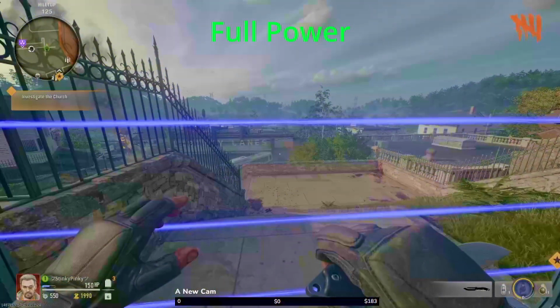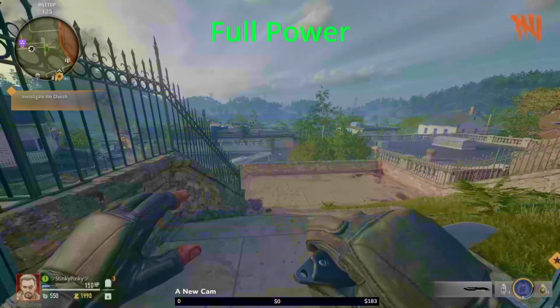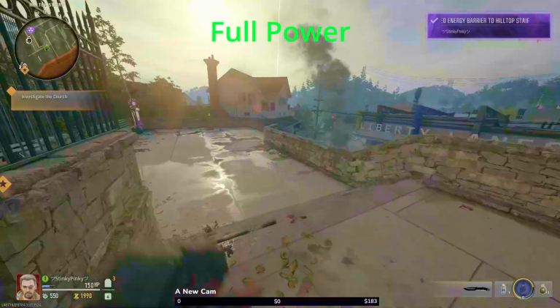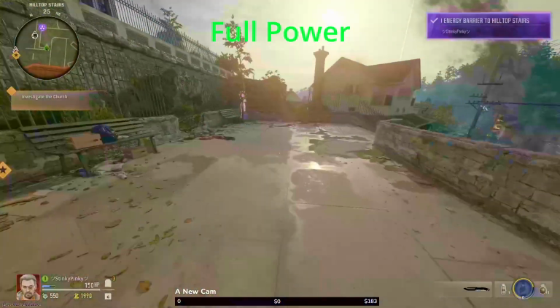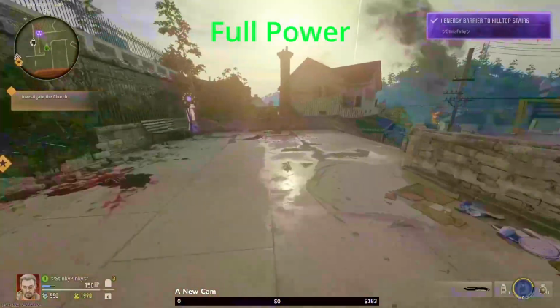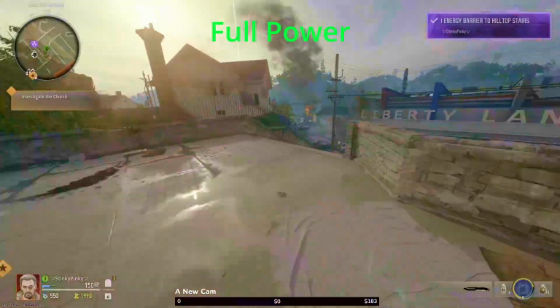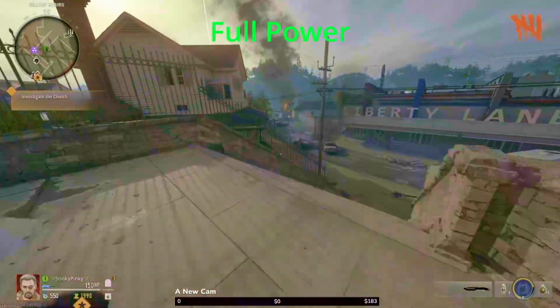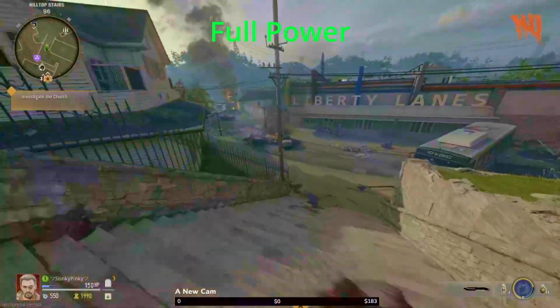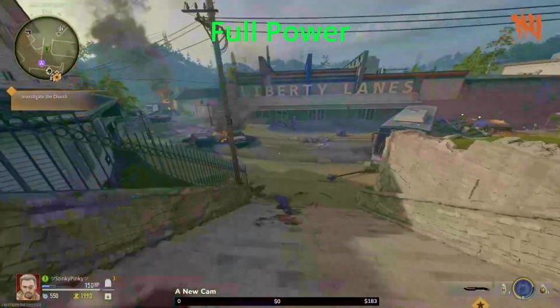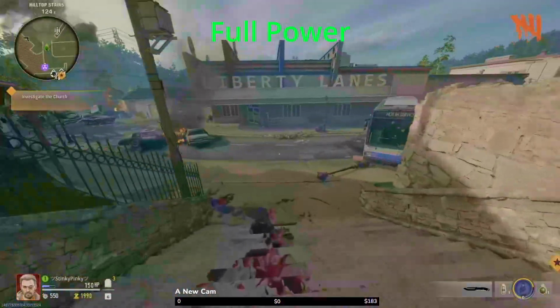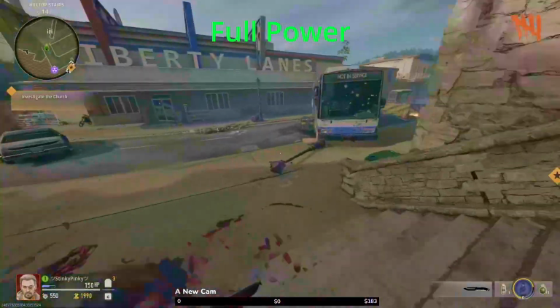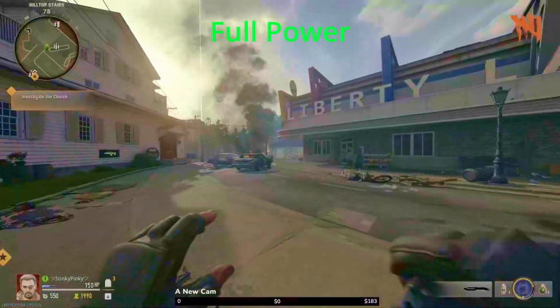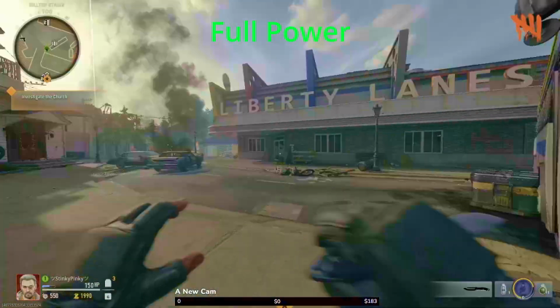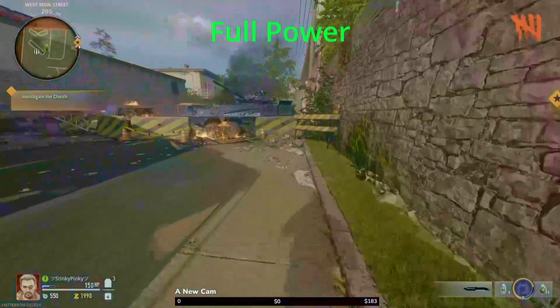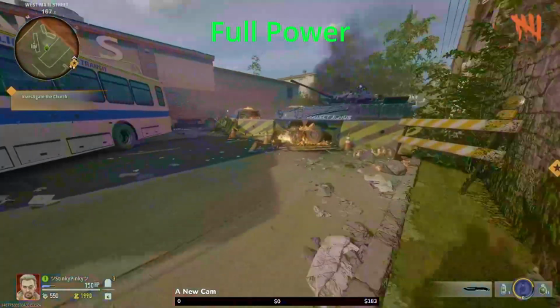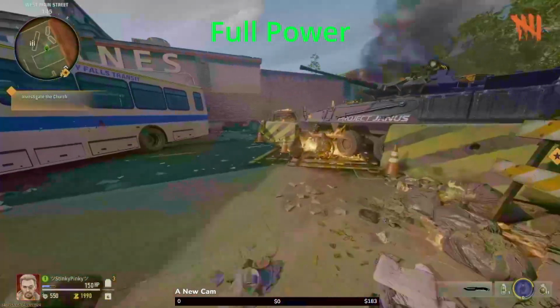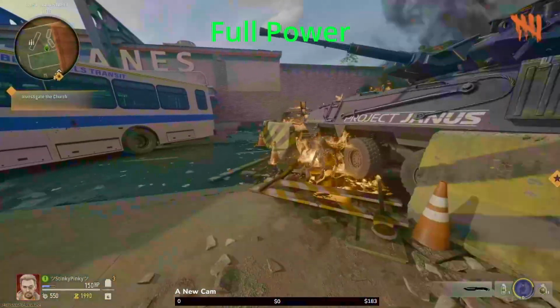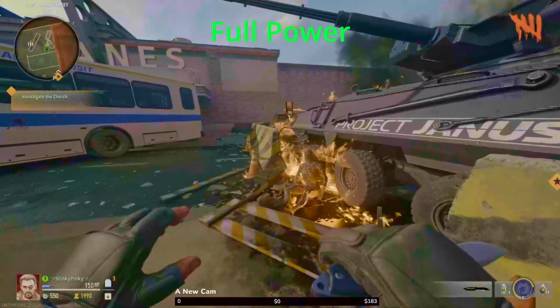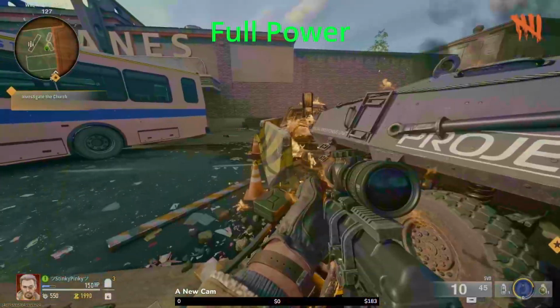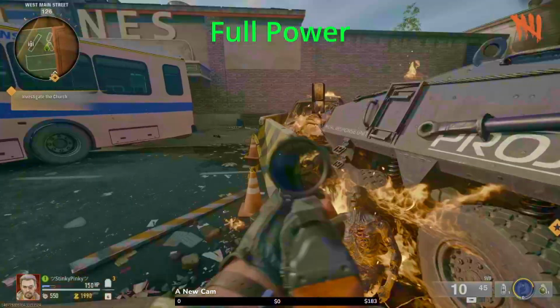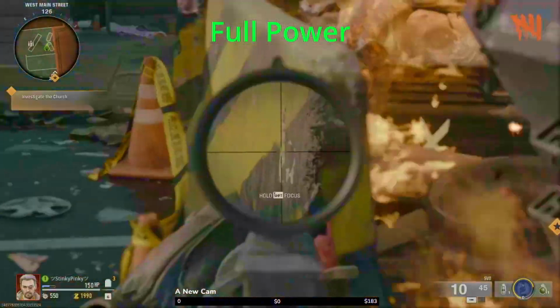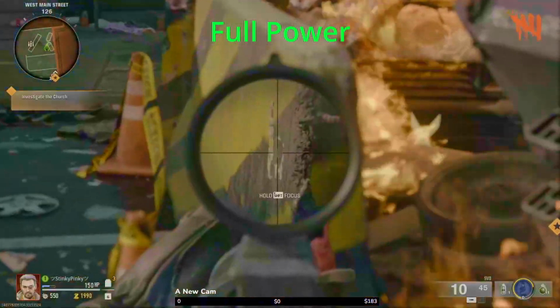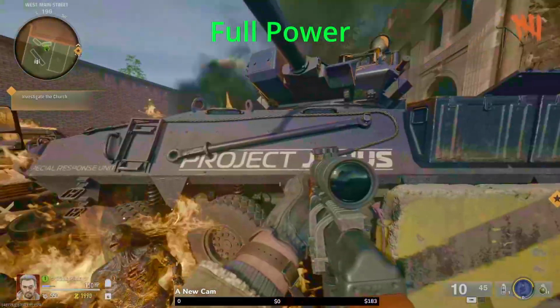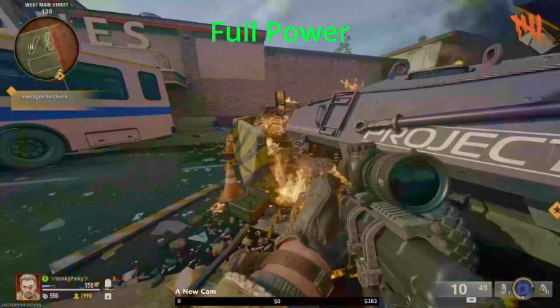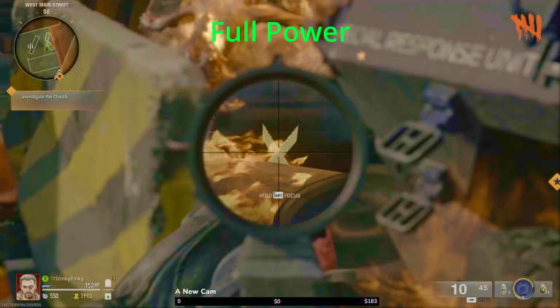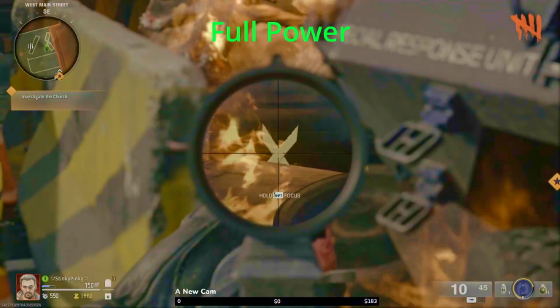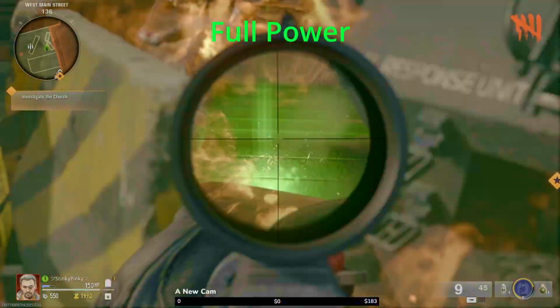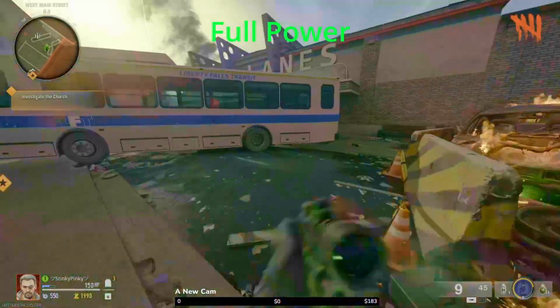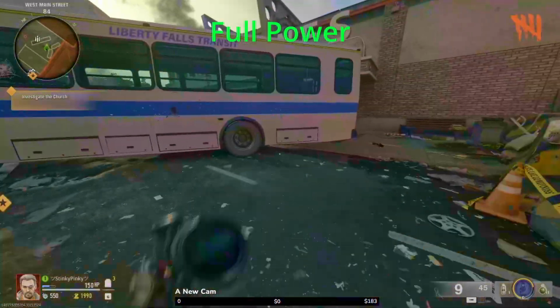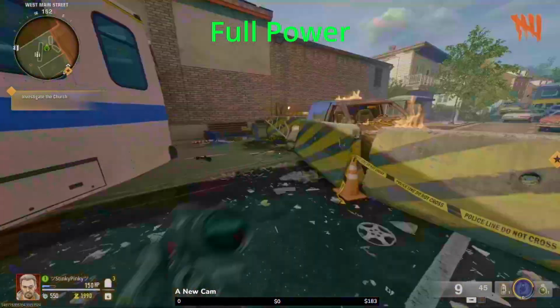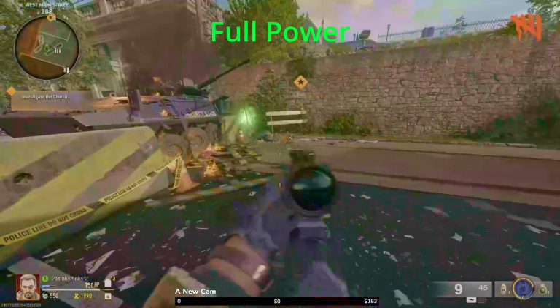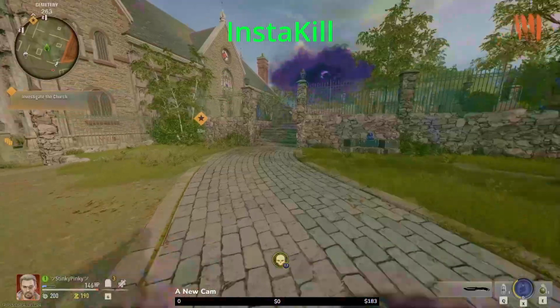The next one is going to be the full power. It's going to be right outside of Liberty Lanes by the bus. You're going to come on the back side of the bus, look in between this and the tank, and you're going to shoot it.